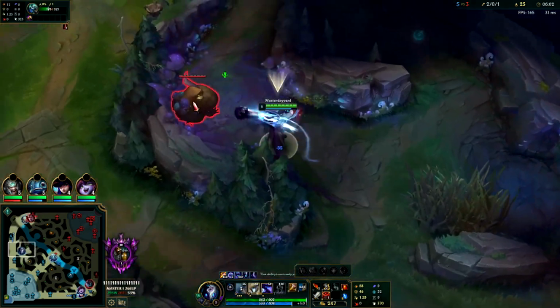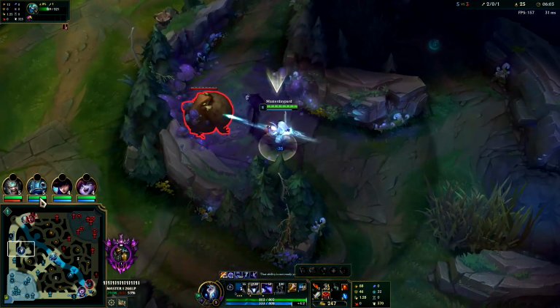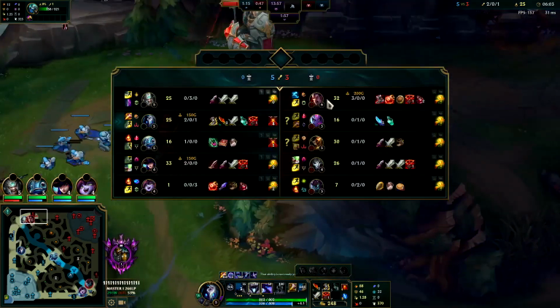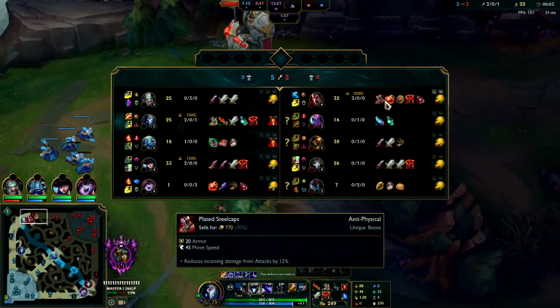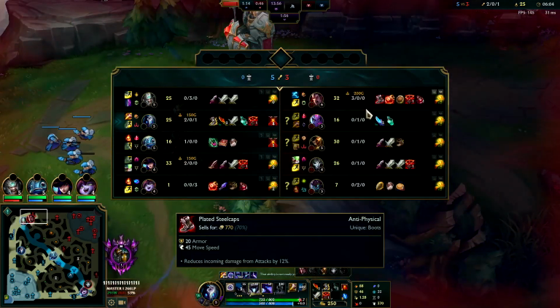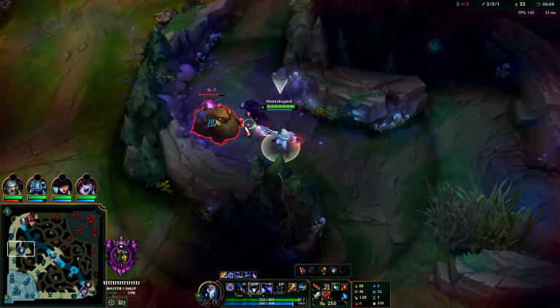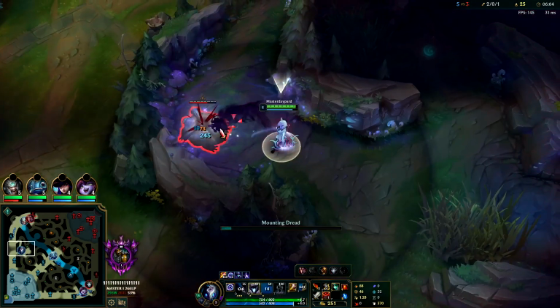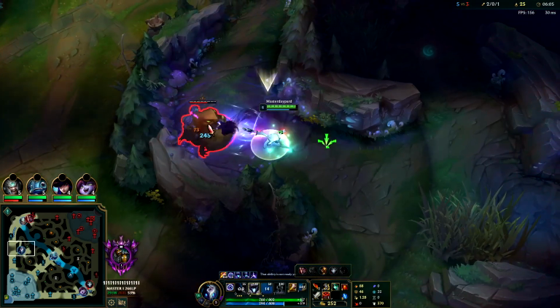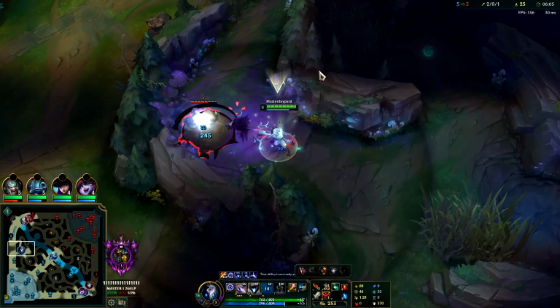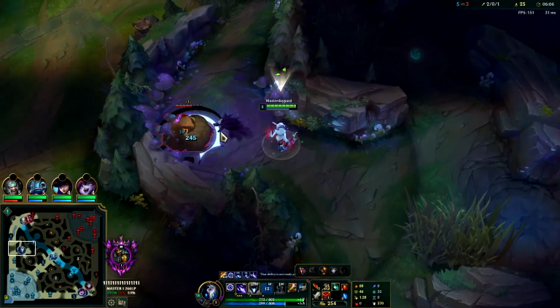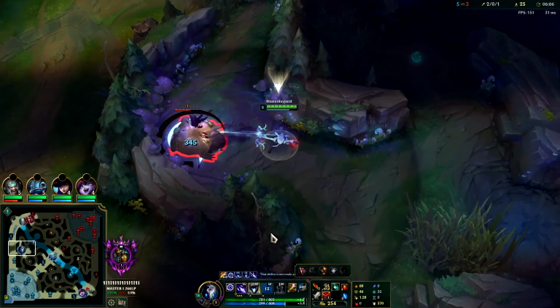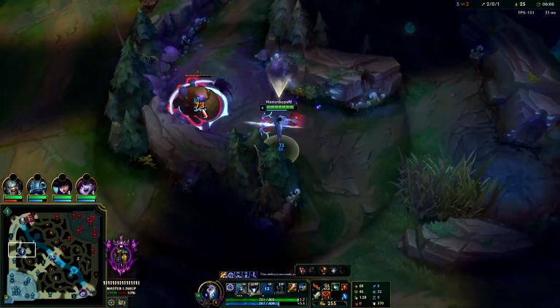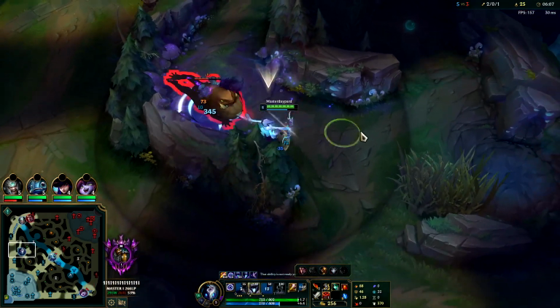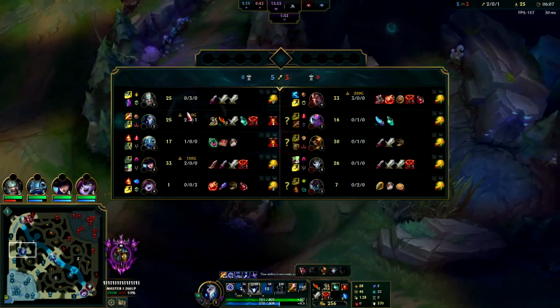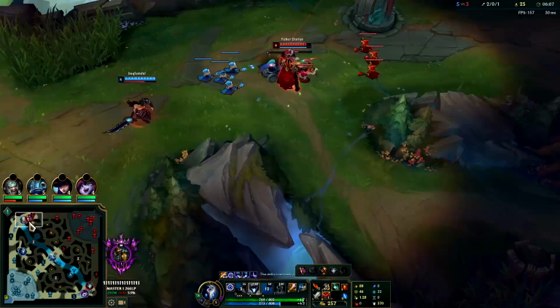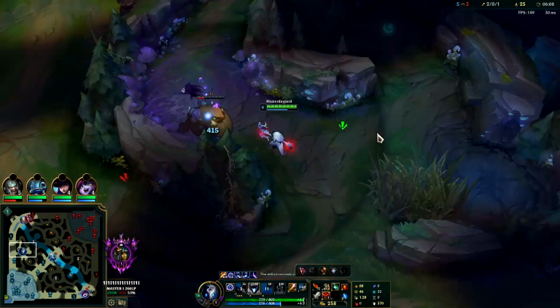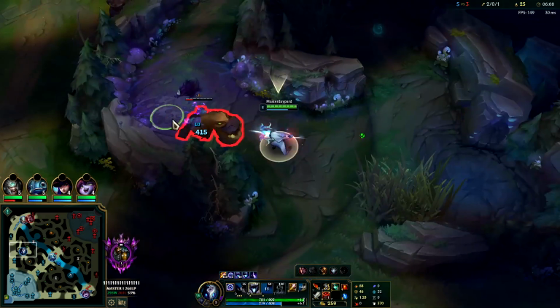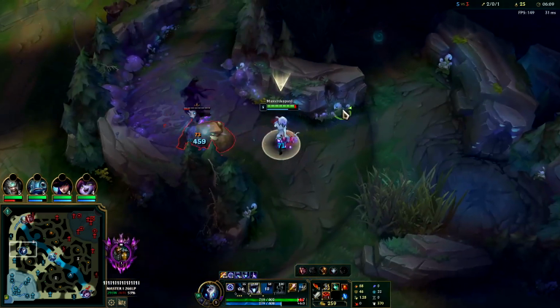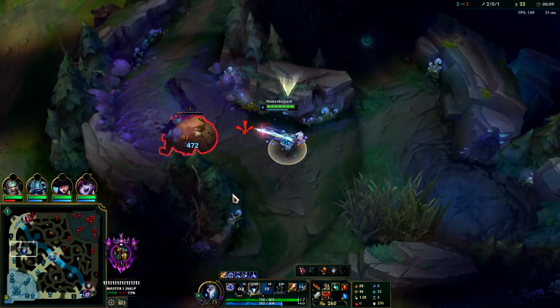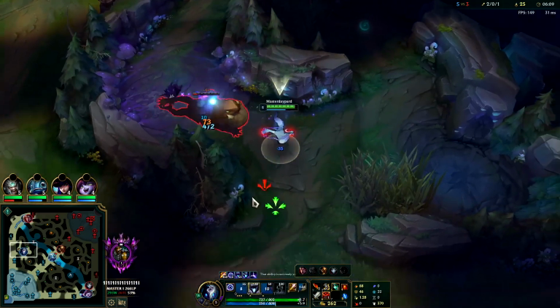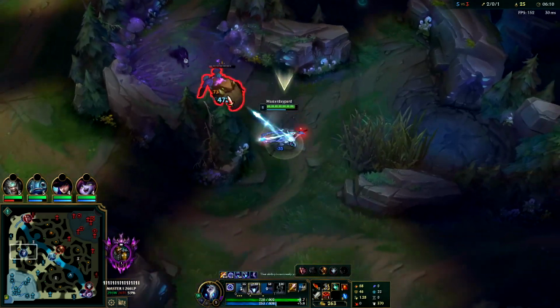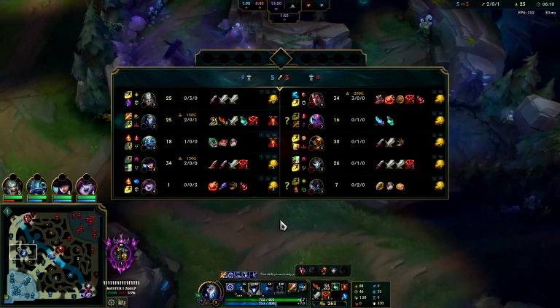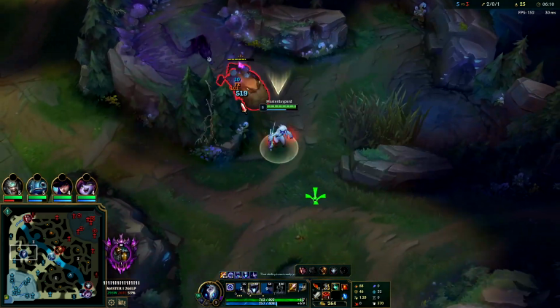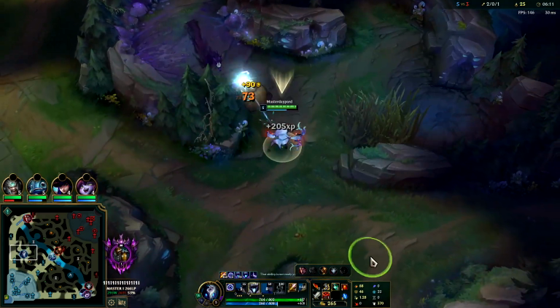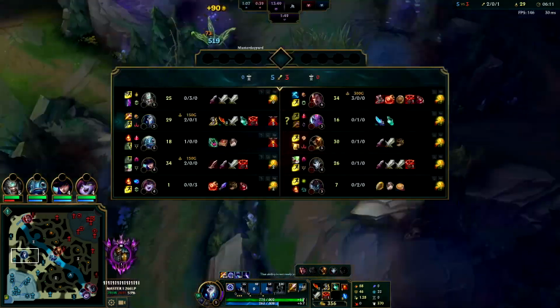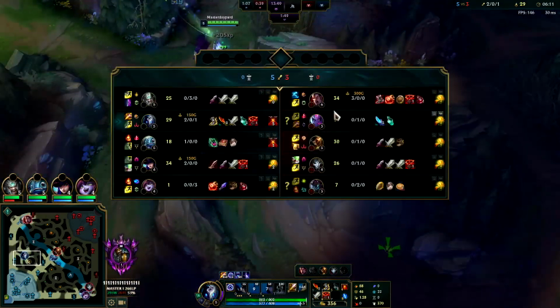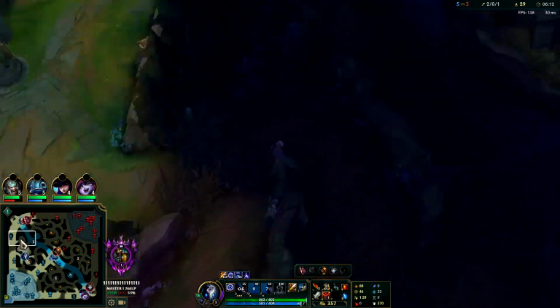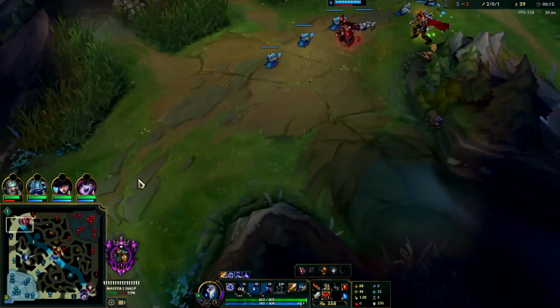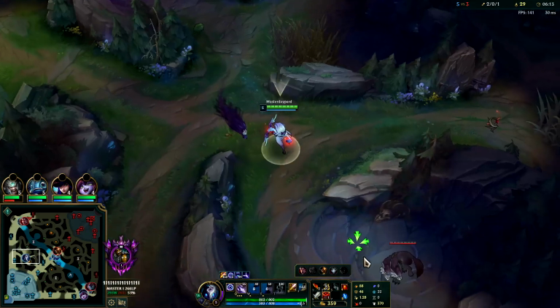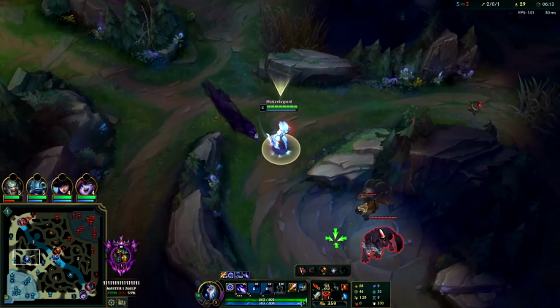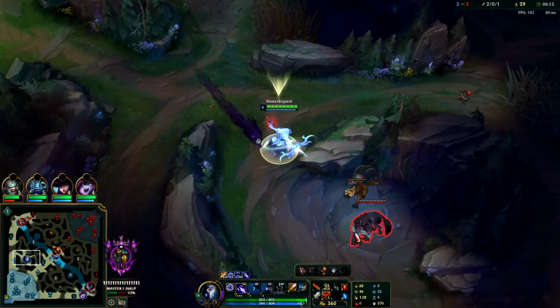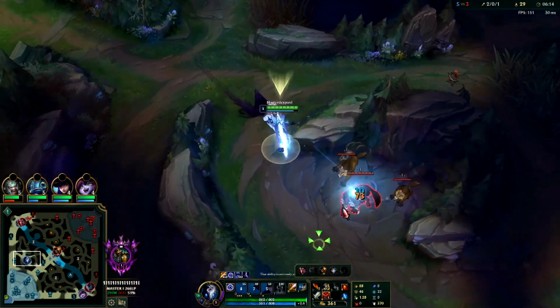We don't want to help Tryndamere - he solo lost his lane. Darius has Plated Steelcaps so it's going to be really hard to do any damage to him with just Berserker Grieves. If Darius lands a double Q tipper he's going to get a double kill on us.